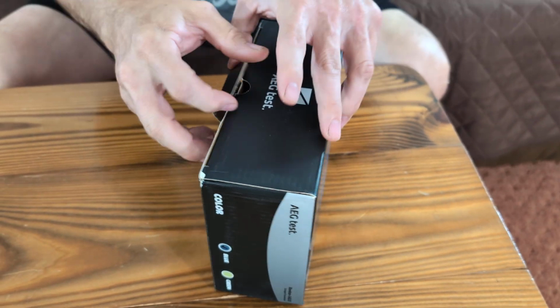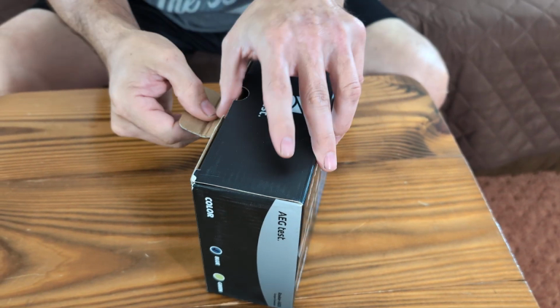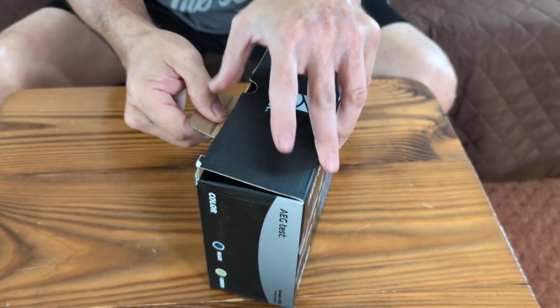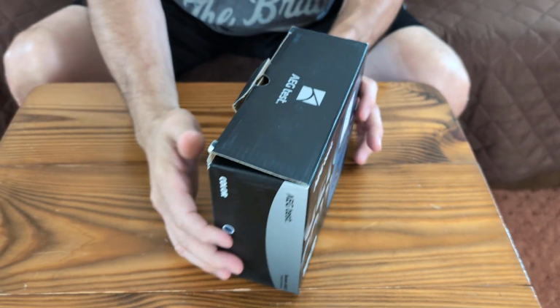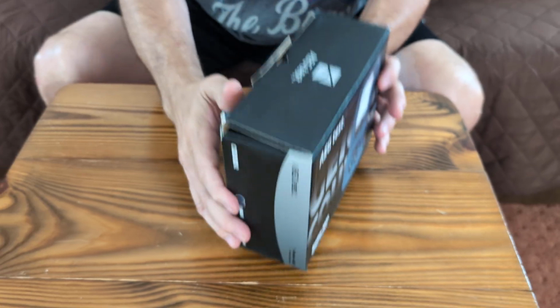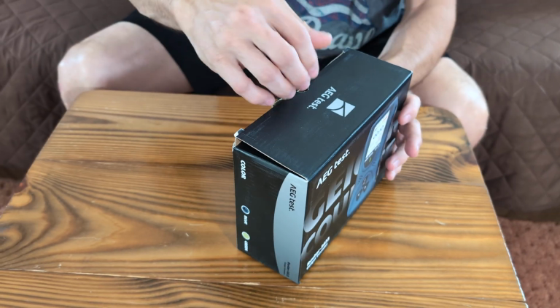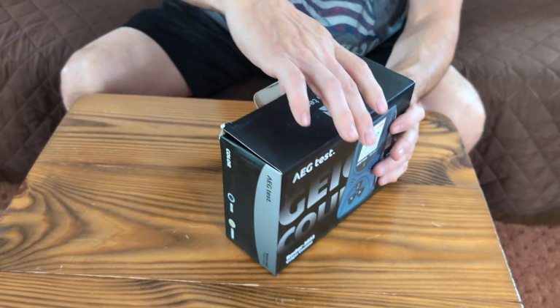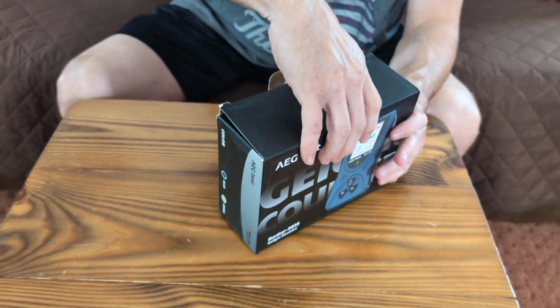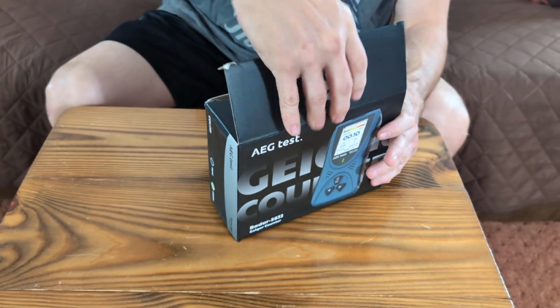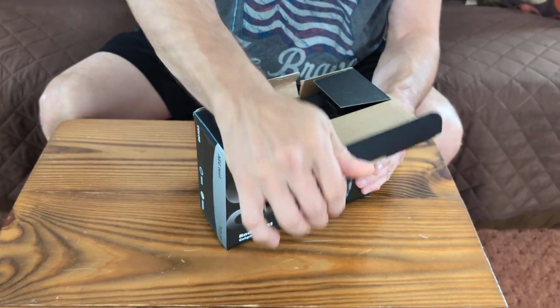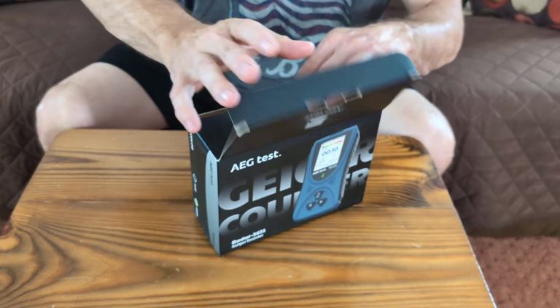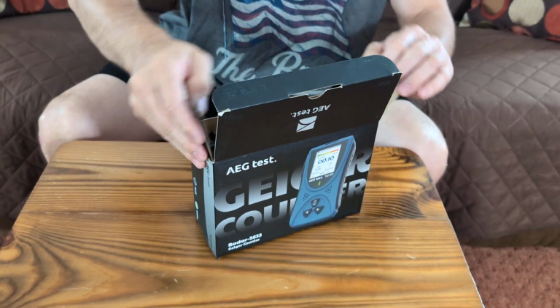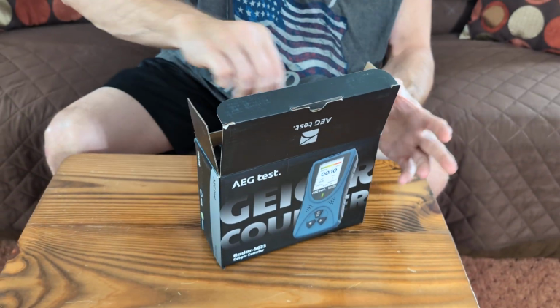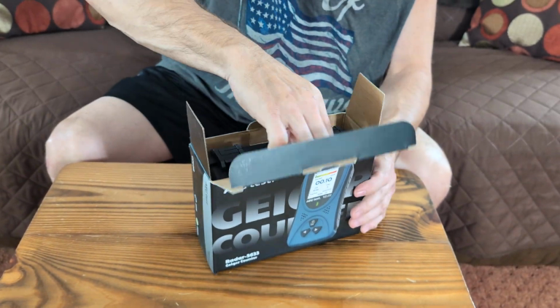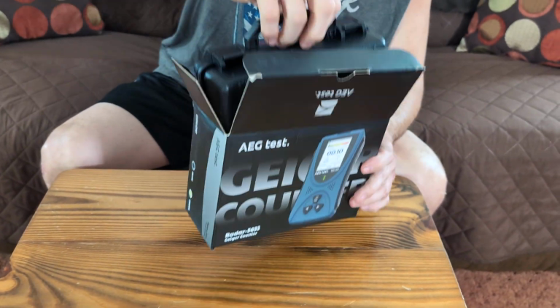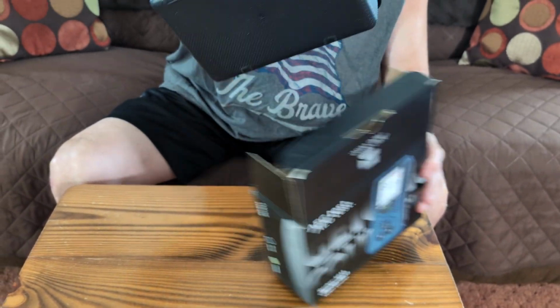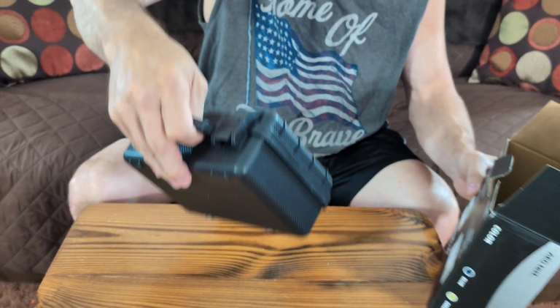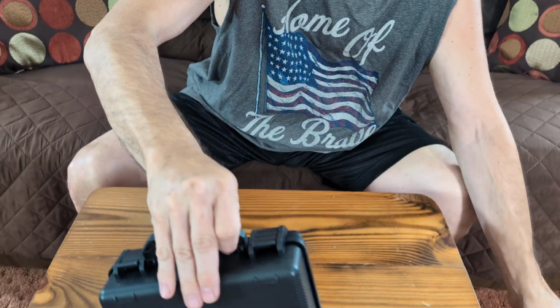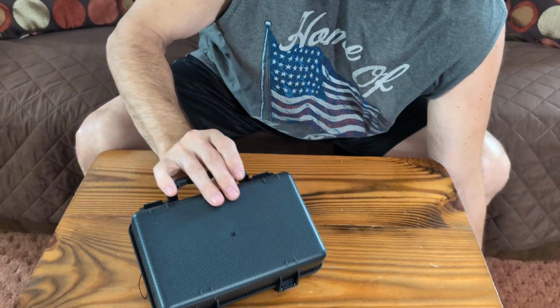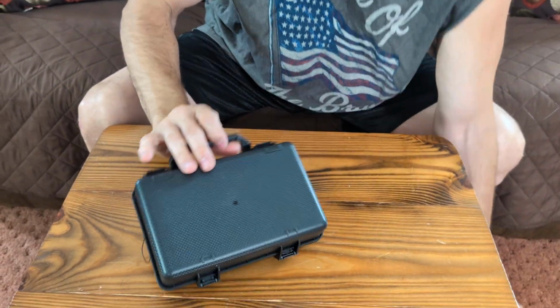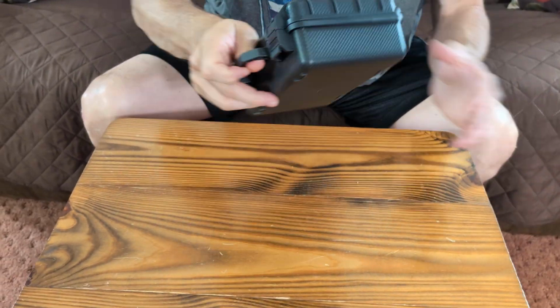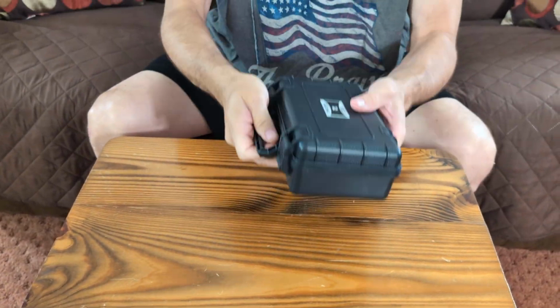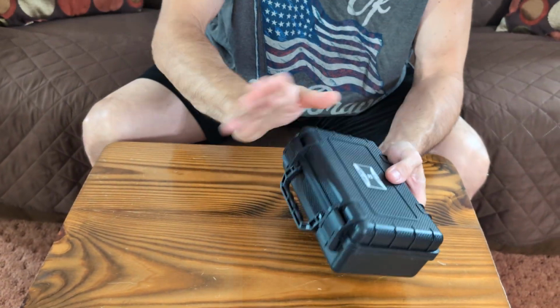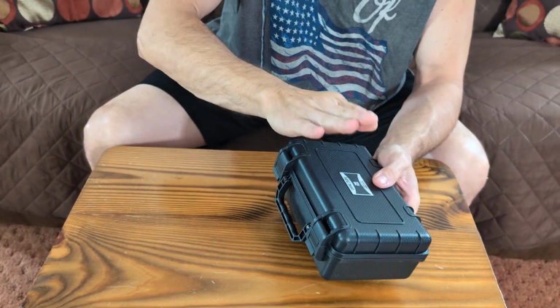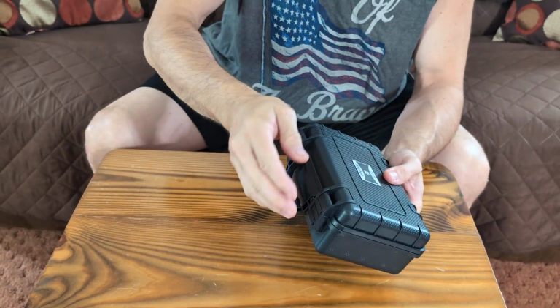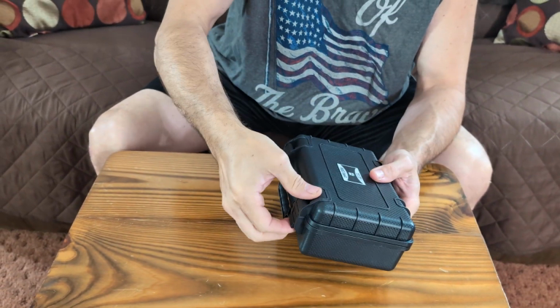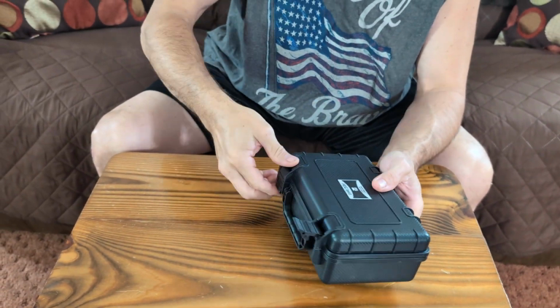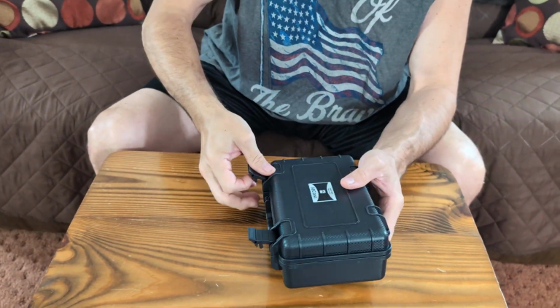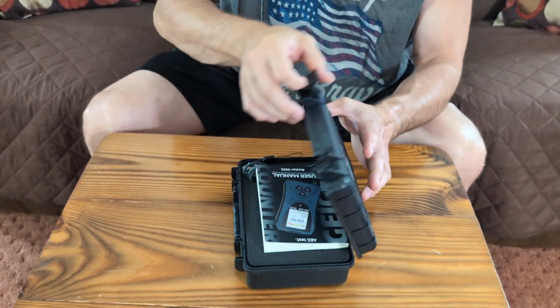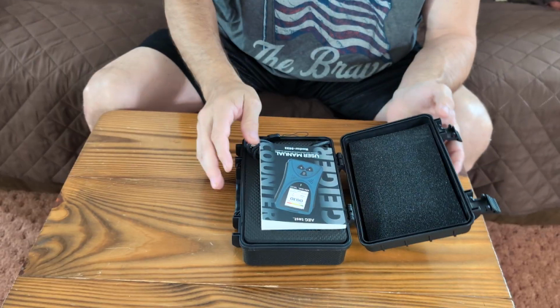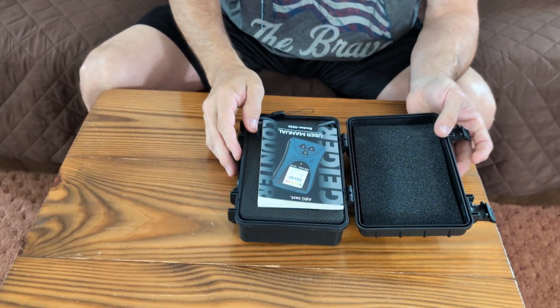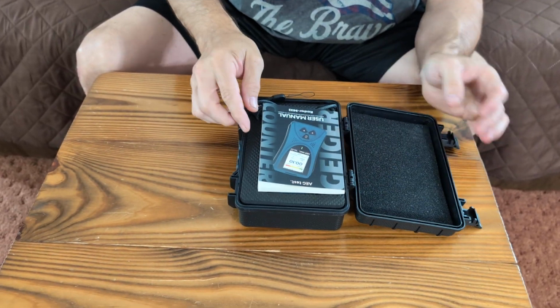It's really lightweight — it weighs less than a pound. When you open it up, it comes in a very nice little handy dandy case. This is a hard plastic clamshell case, and when it opens up, it's going to look like this.